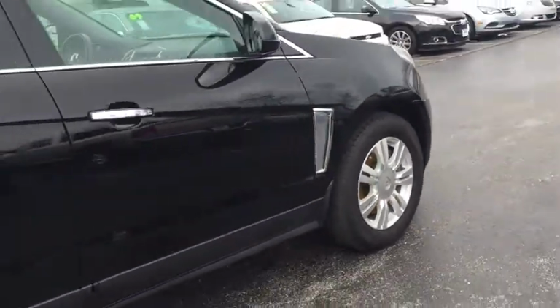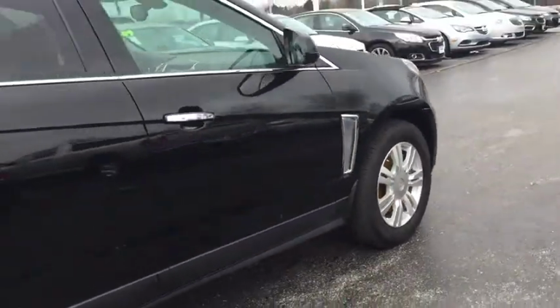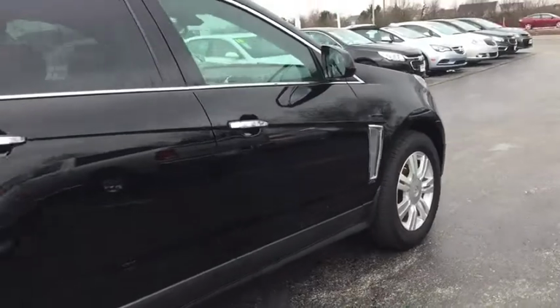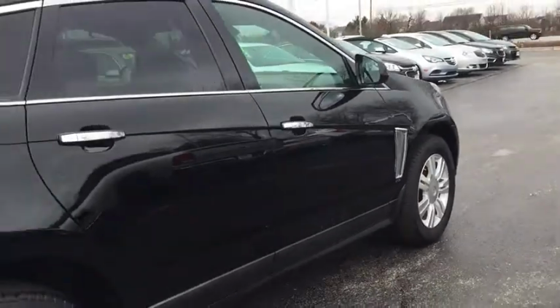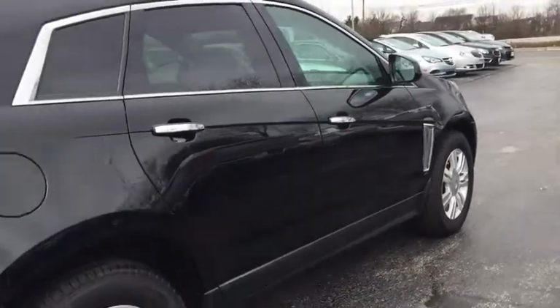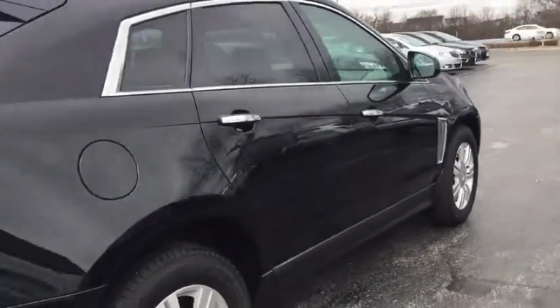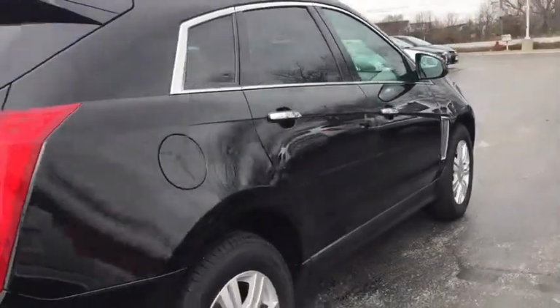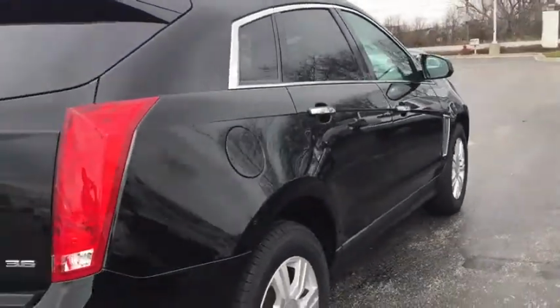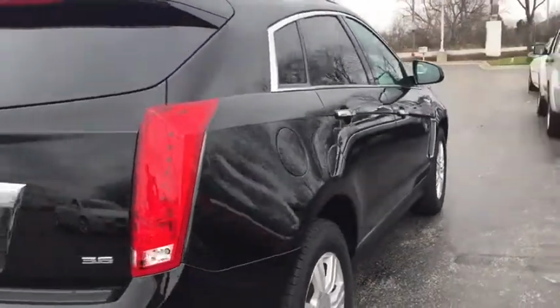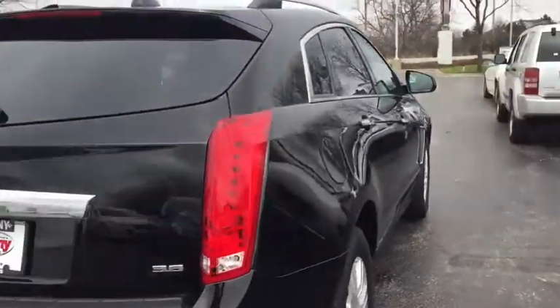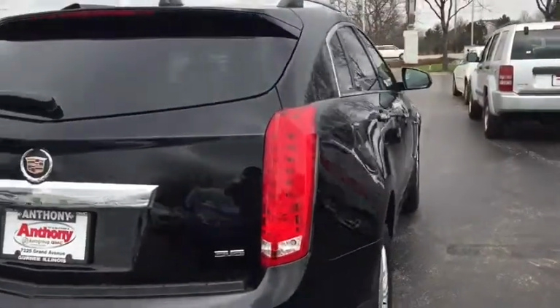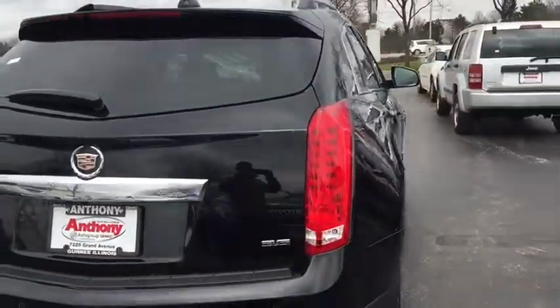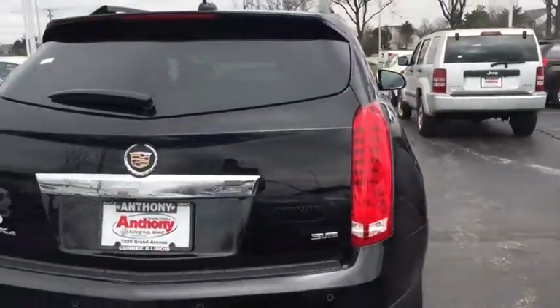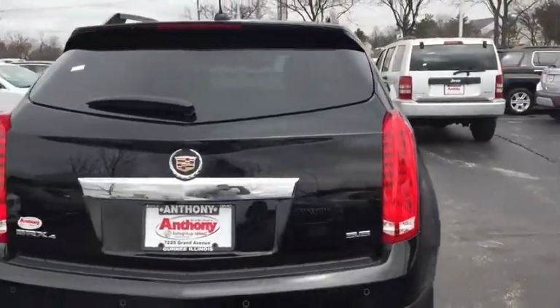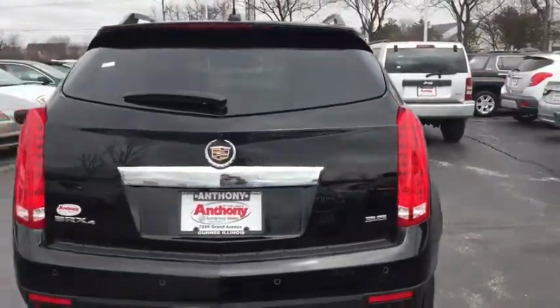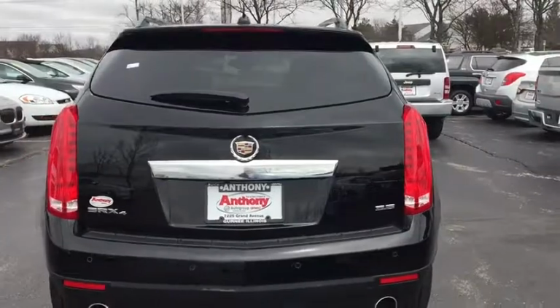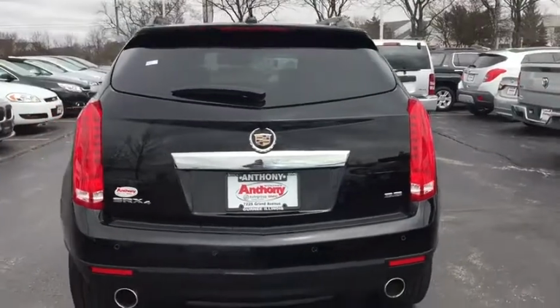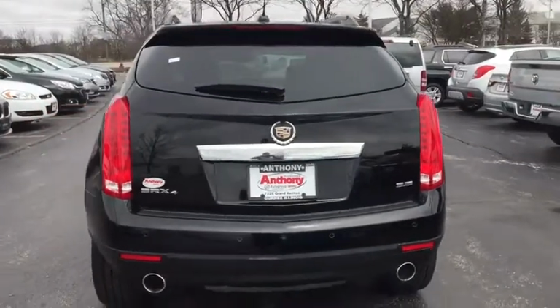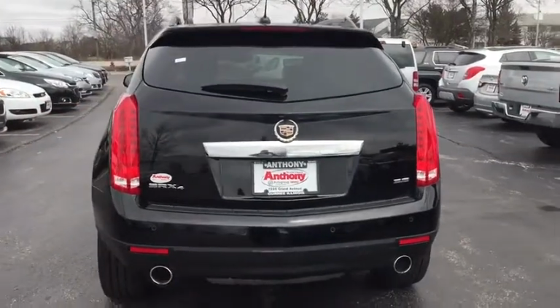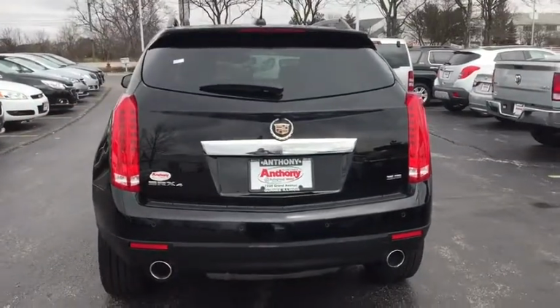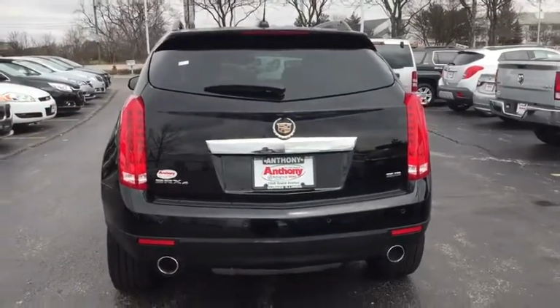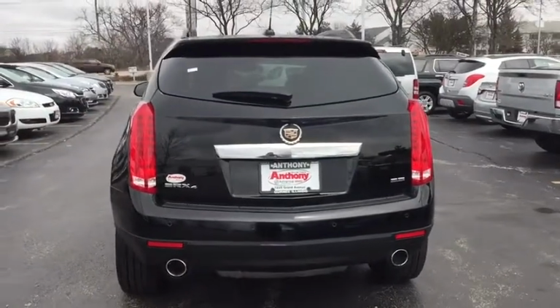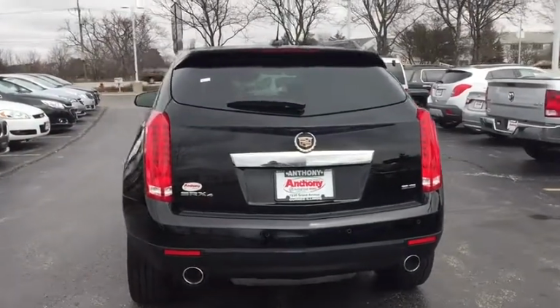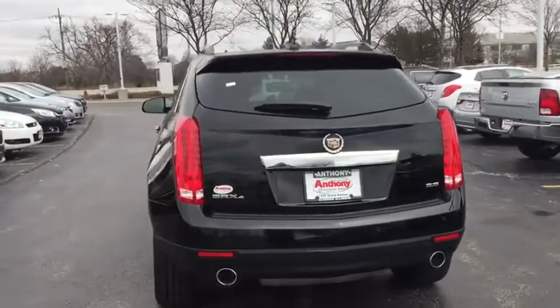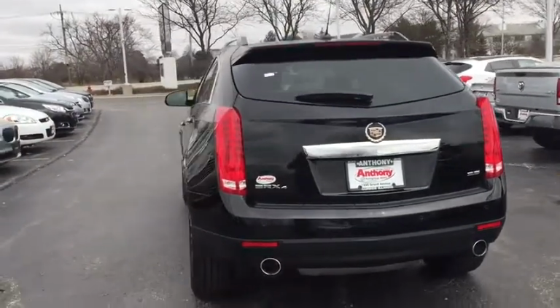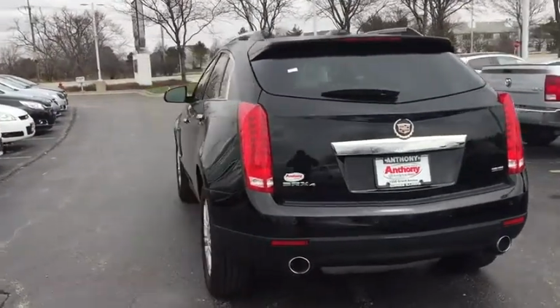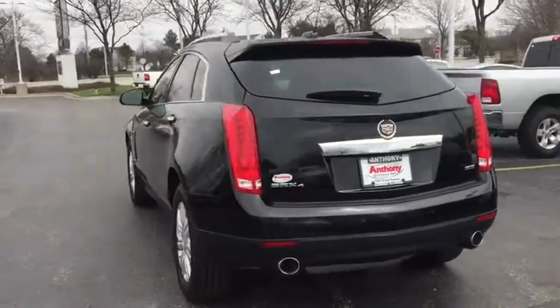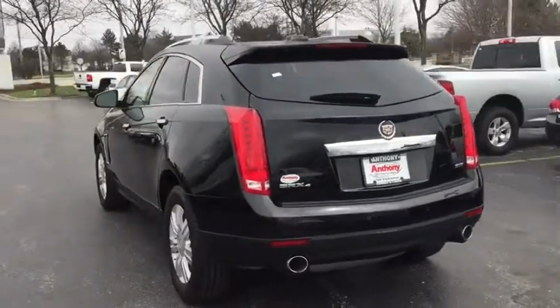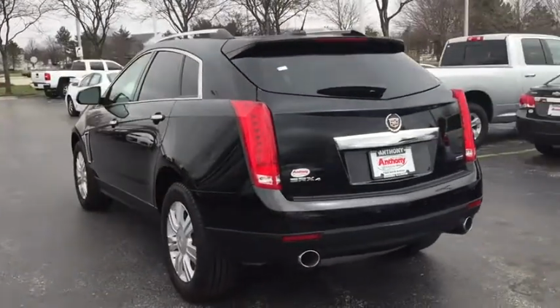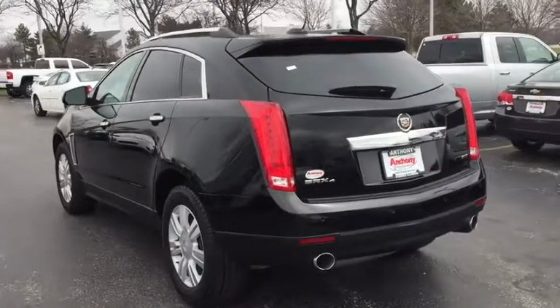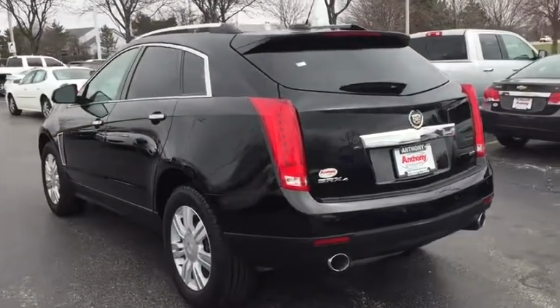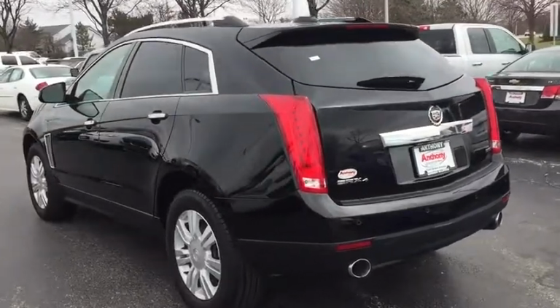Luxury lovers will delight in the new stylish handcrafted cabin. And for technology lovers, the list of high-tech features is too long to list. This vehicle has less than 25,000 miles.